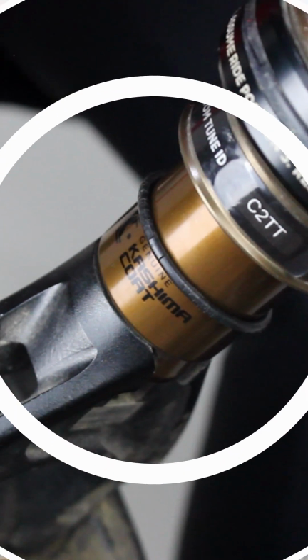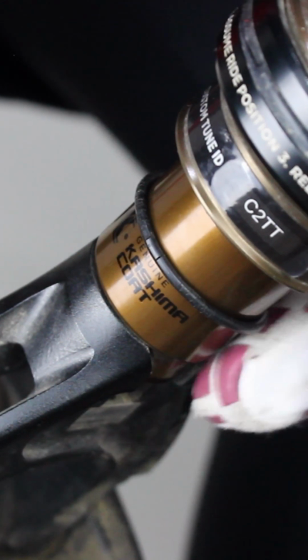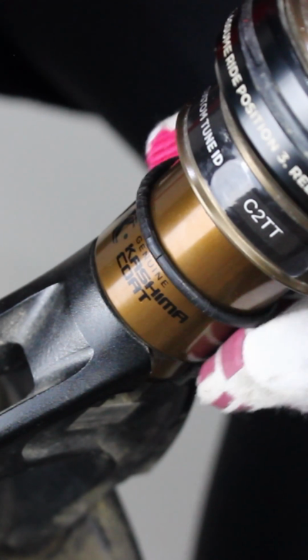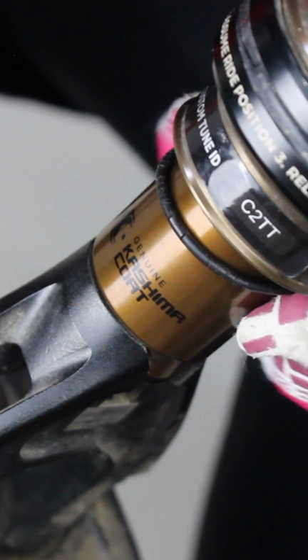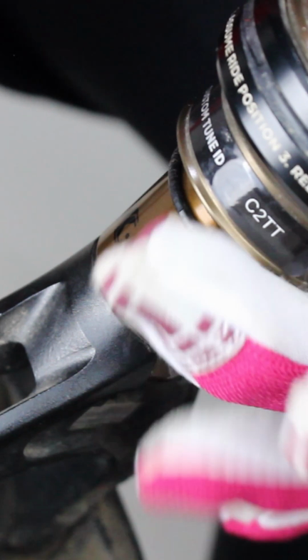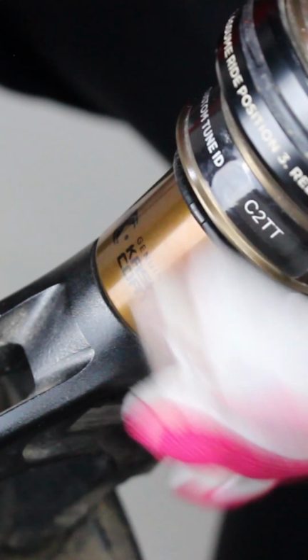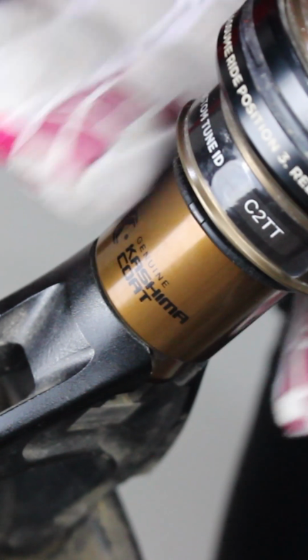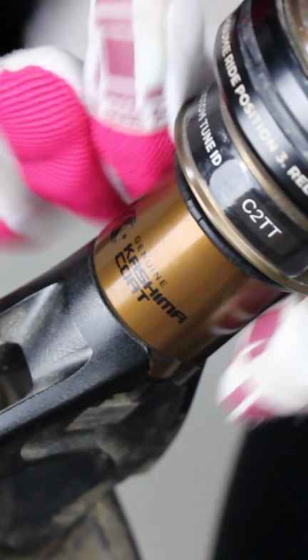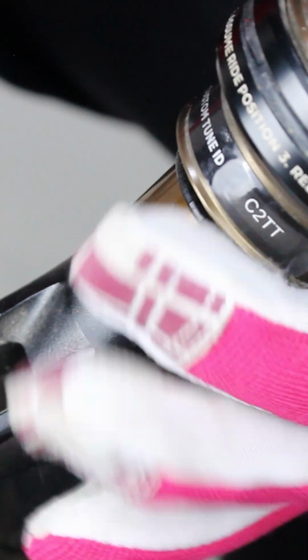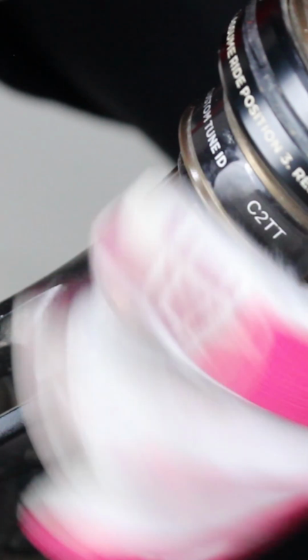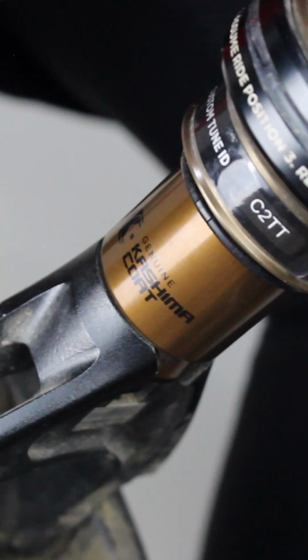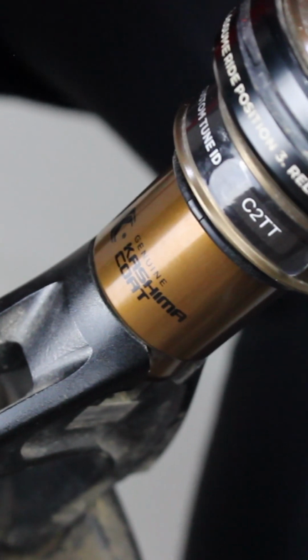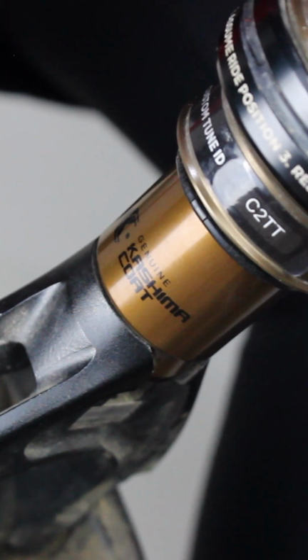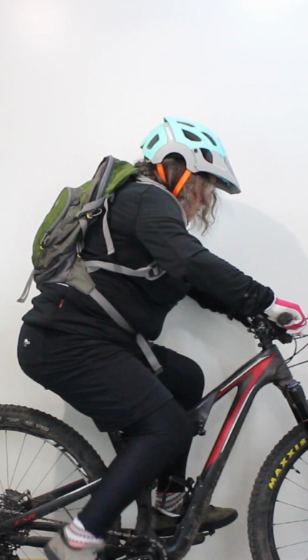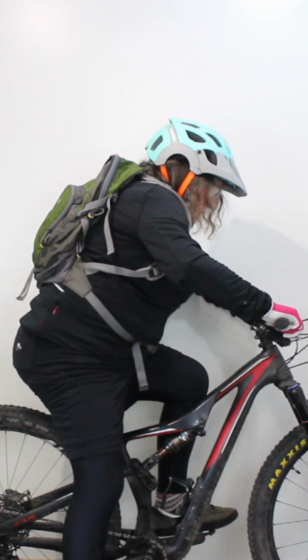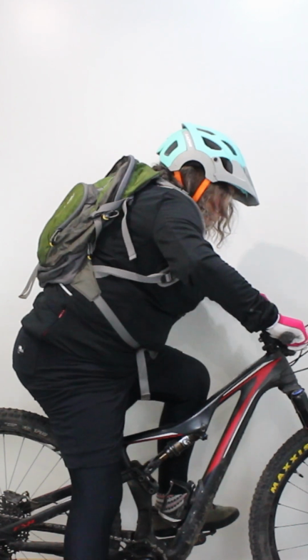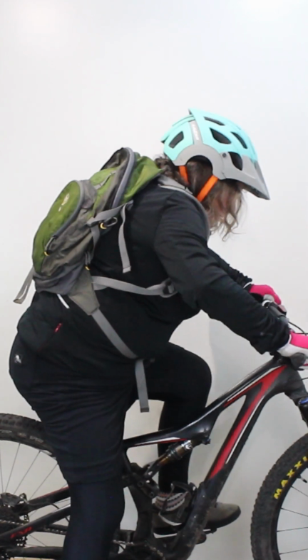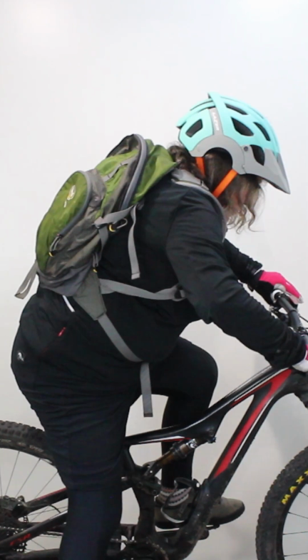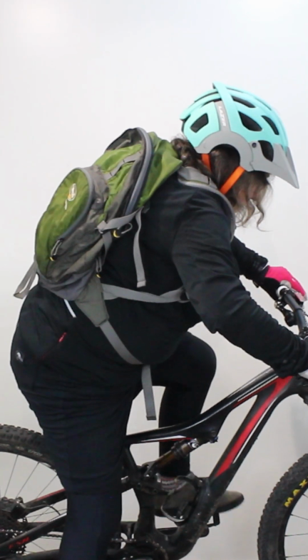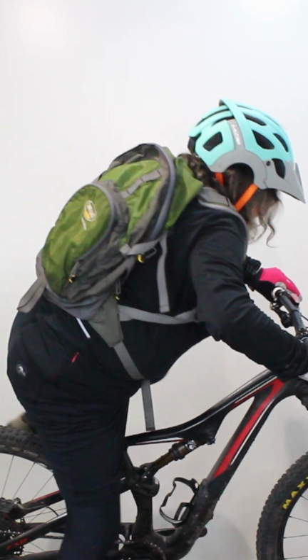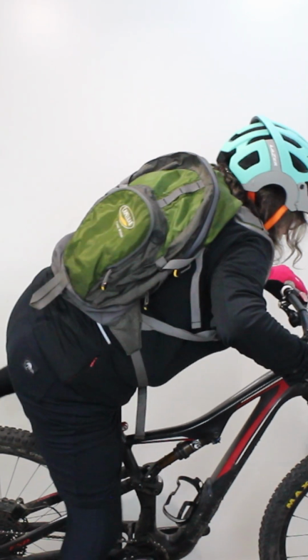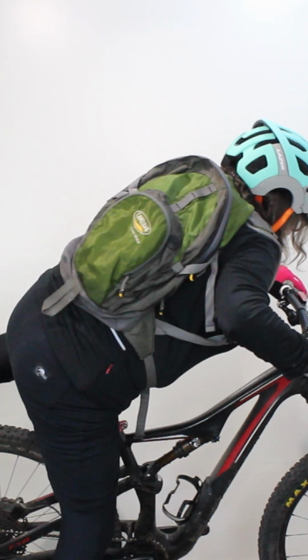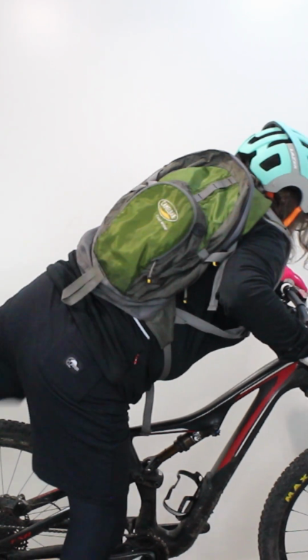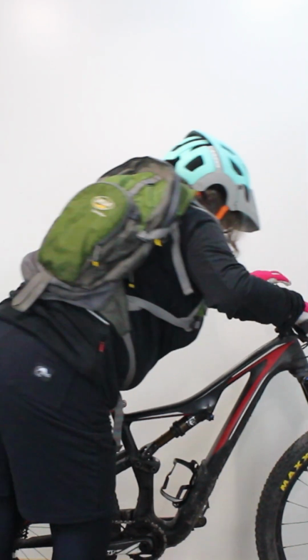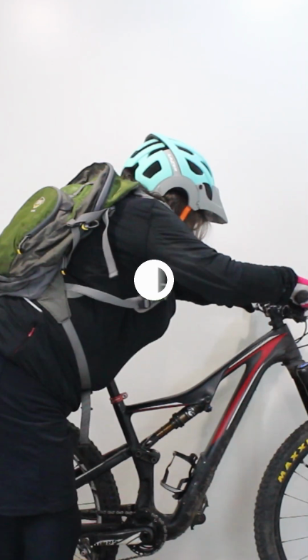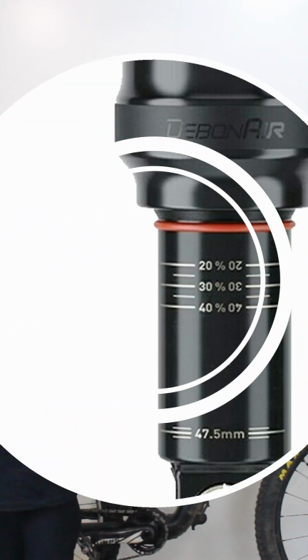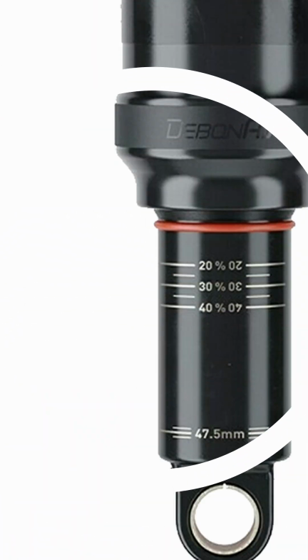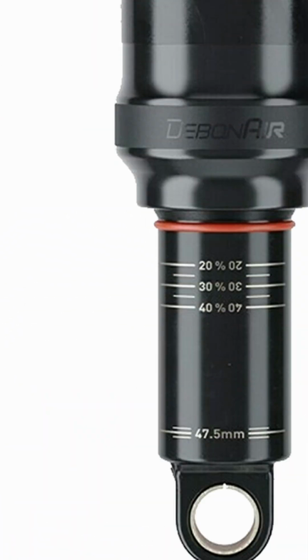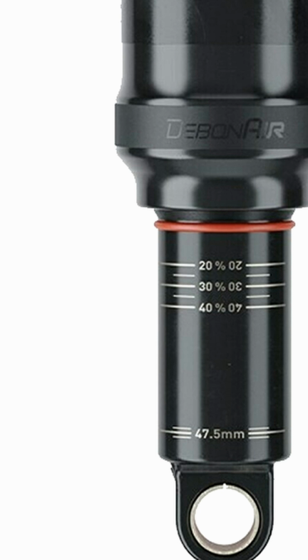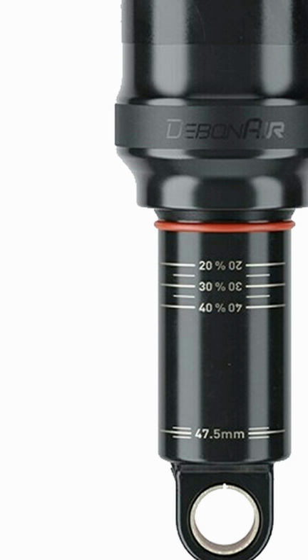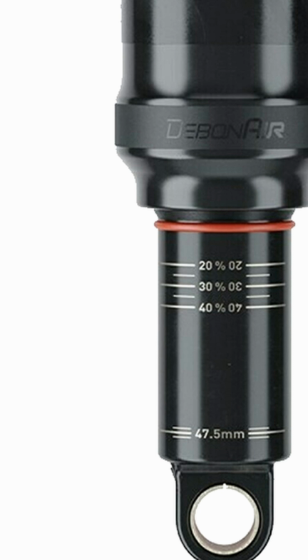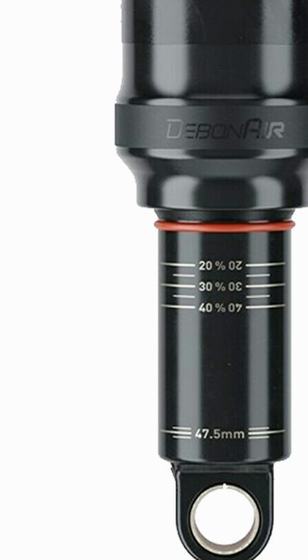Bounce up and down a few times to break the stiction and then sit on the saddle. Now move the O-ring or zip tie to where the stanchion joins the shock body. Get off the bike carefully without further compressing the suspension.